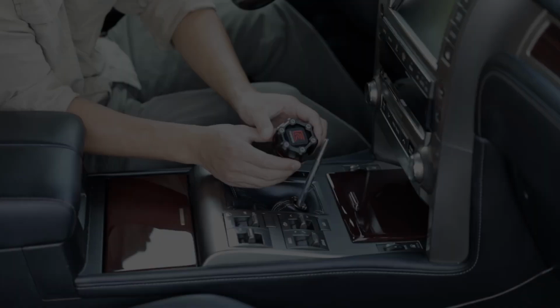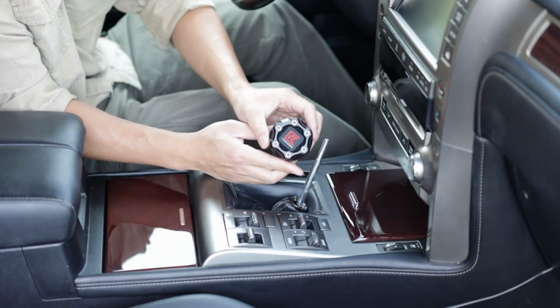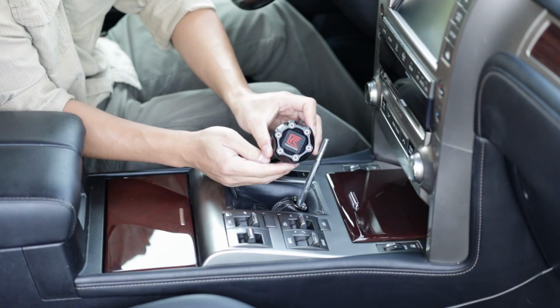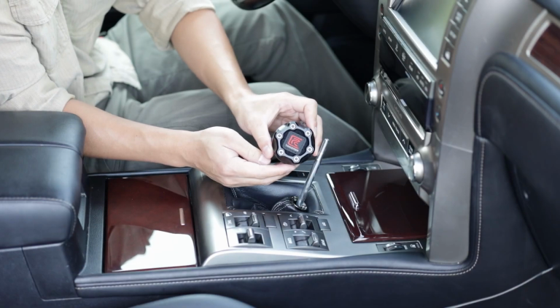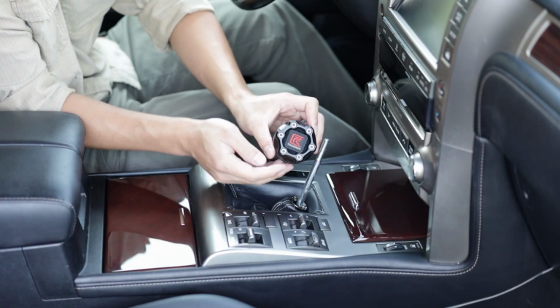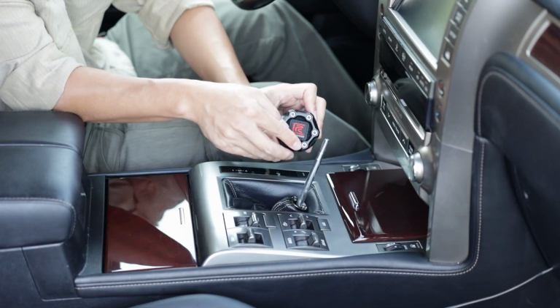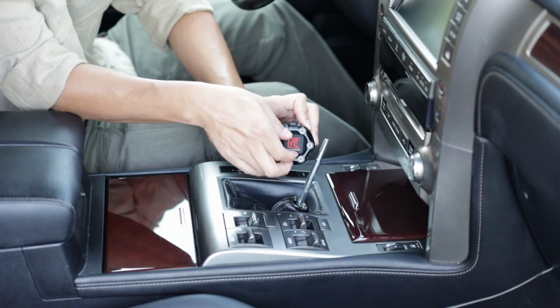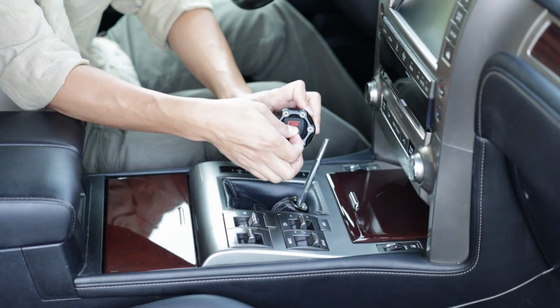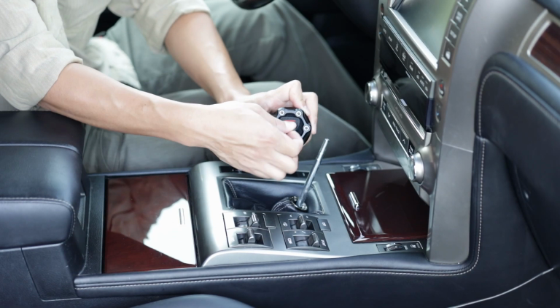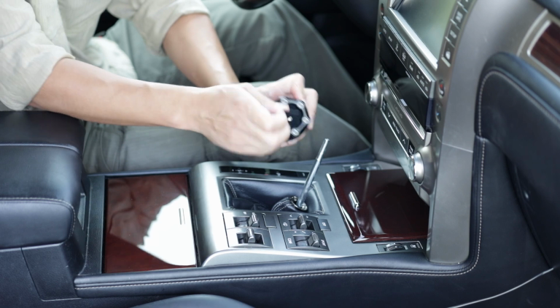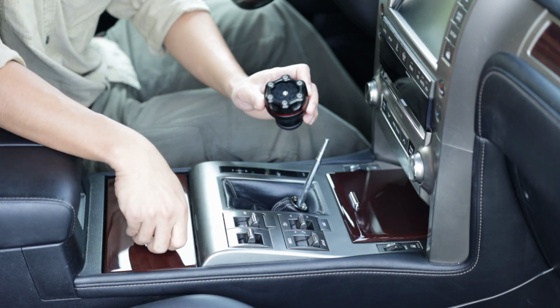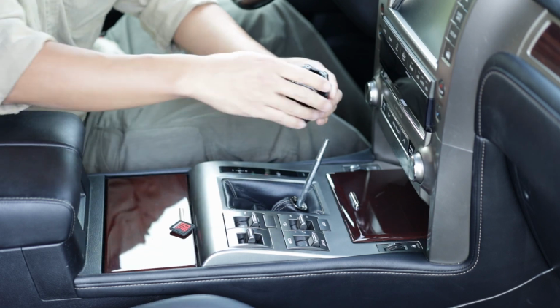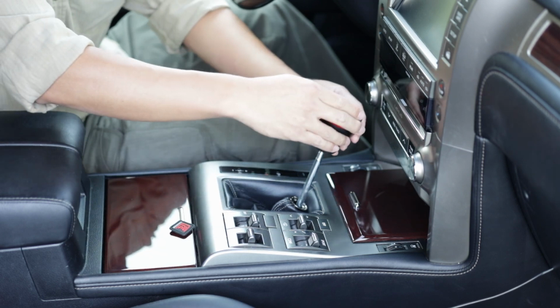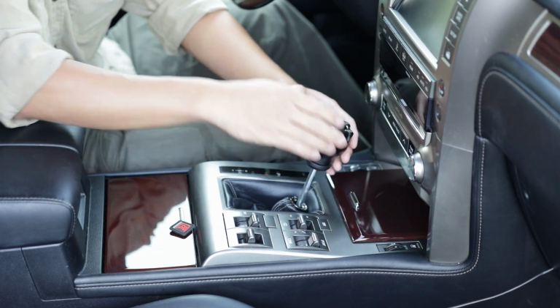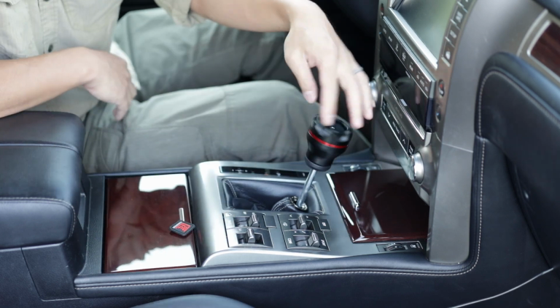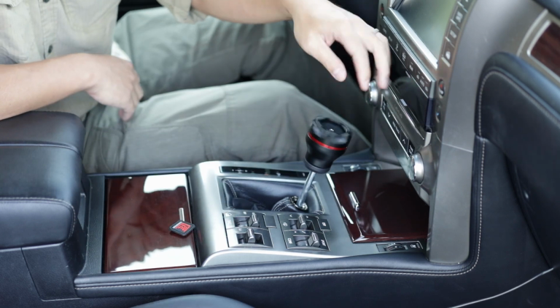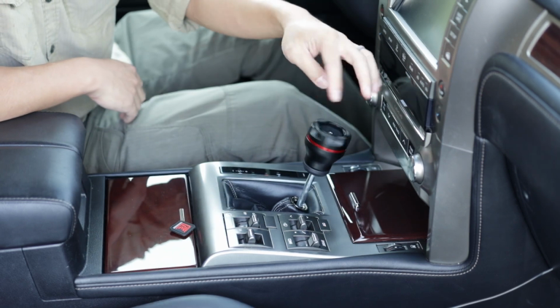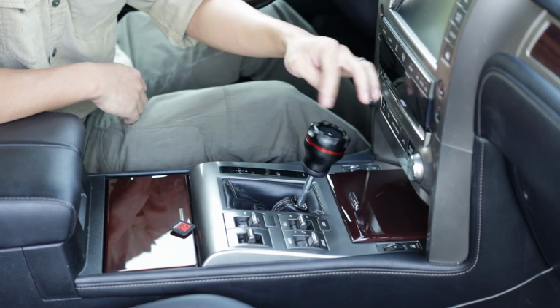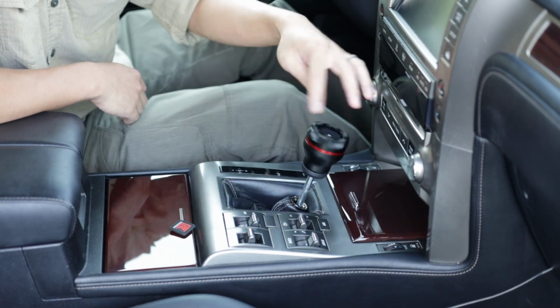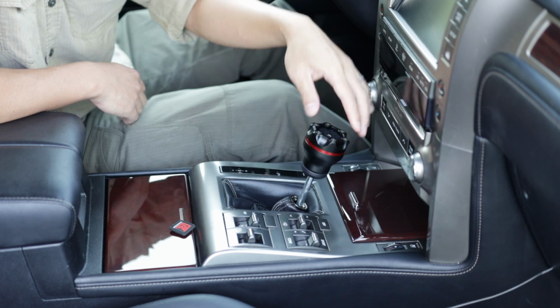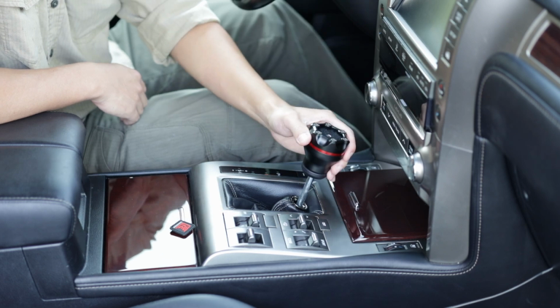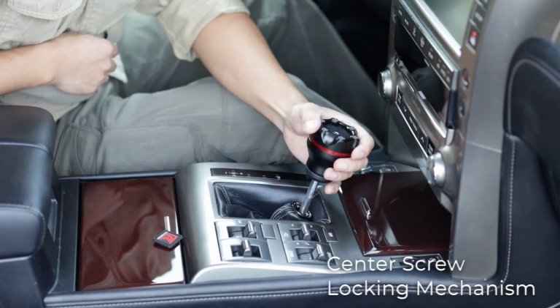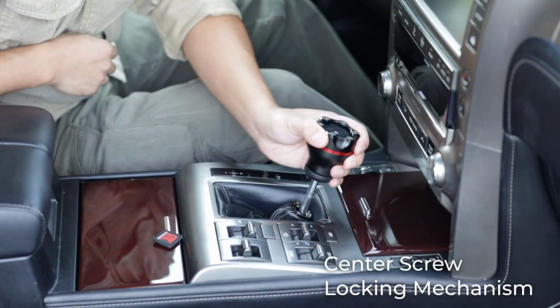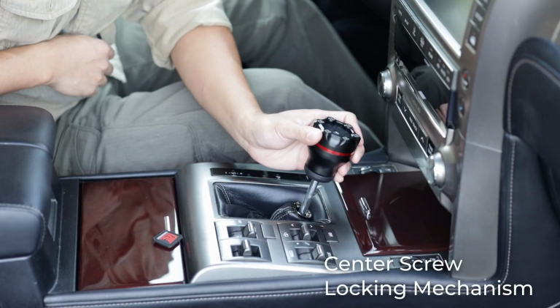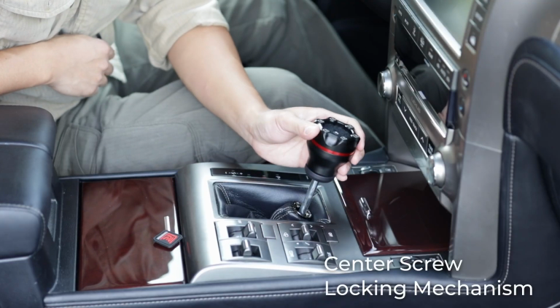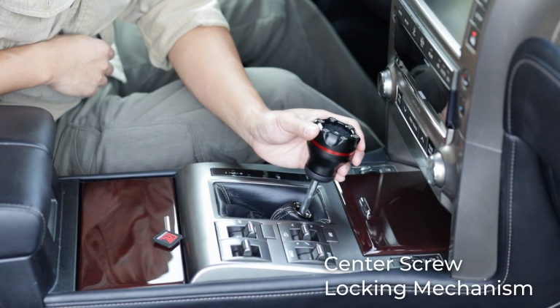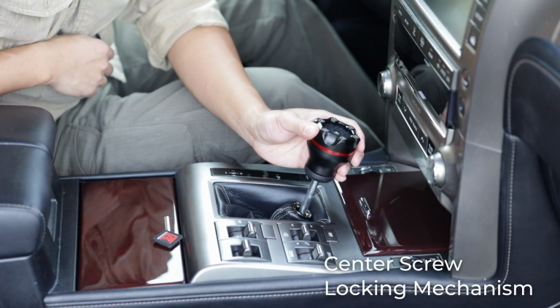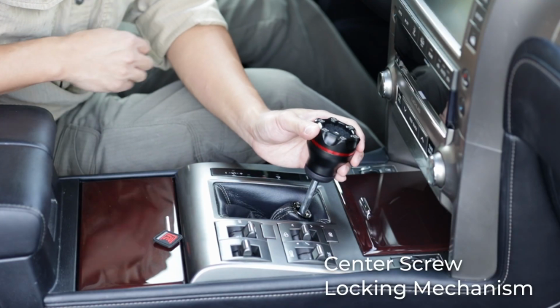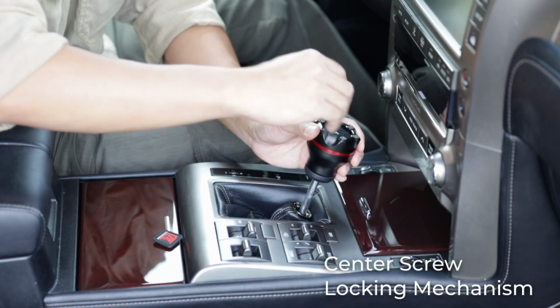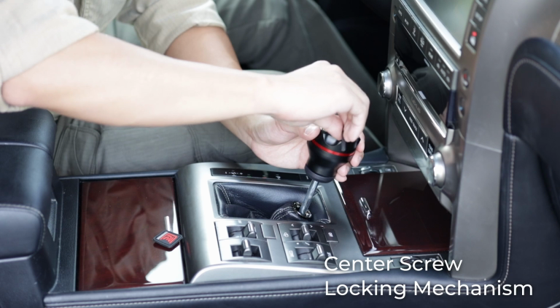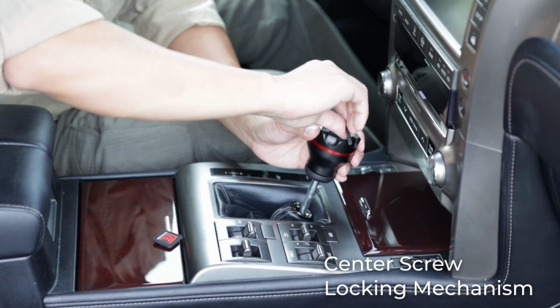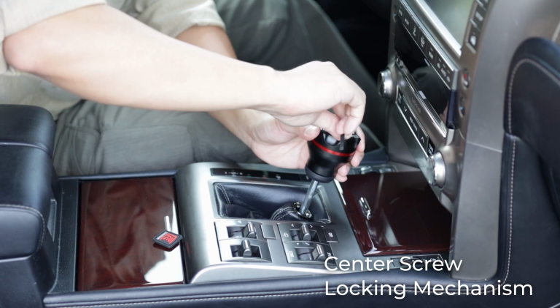To install the Ranger Series shift knob, we need to first remove the Velcro patch. Then we can thread it onto the shaft spinning clockwise. Our unique center screw locking mechanism allows you to fix the shift knob at any height and orientation.